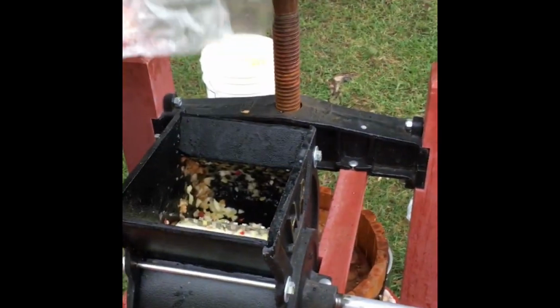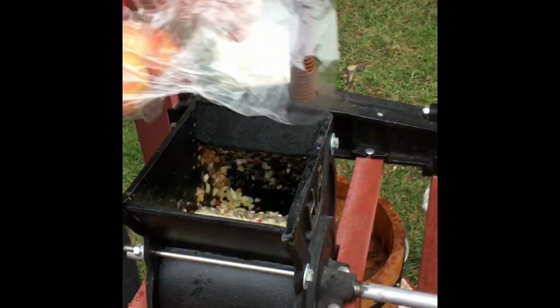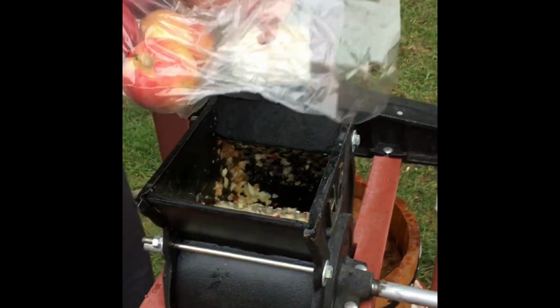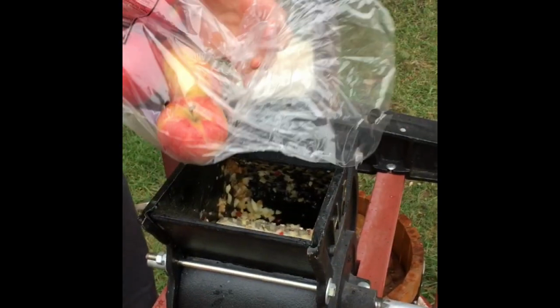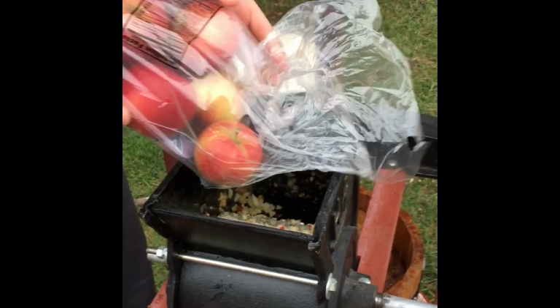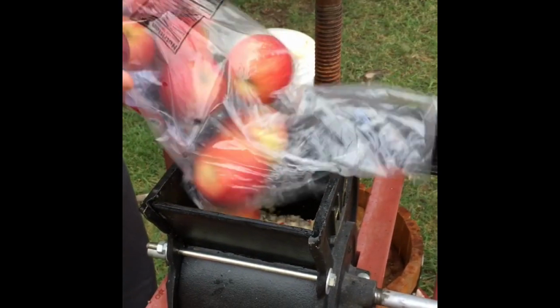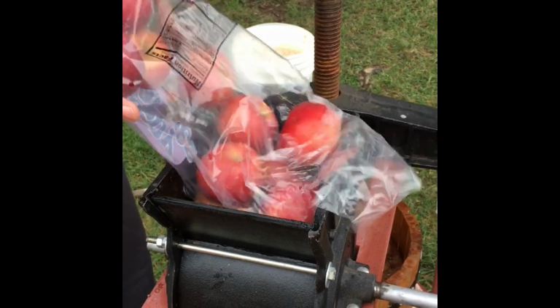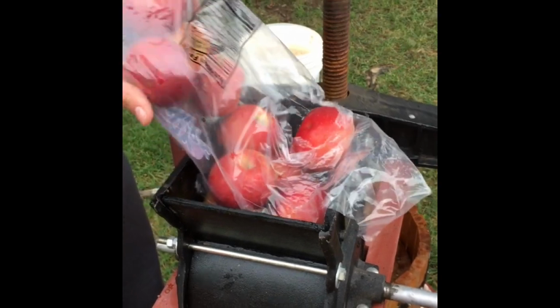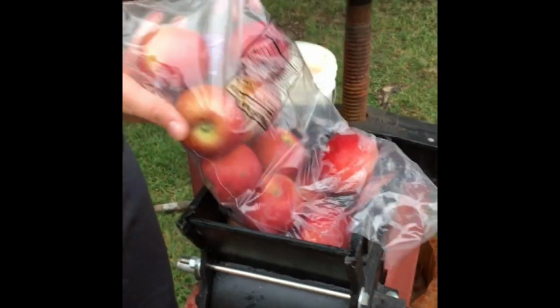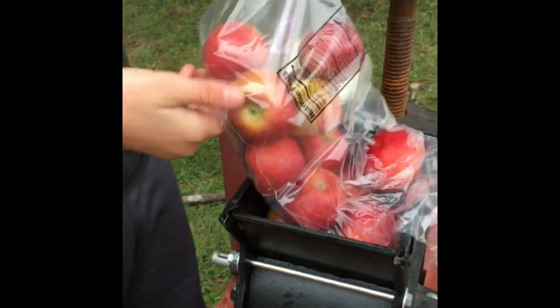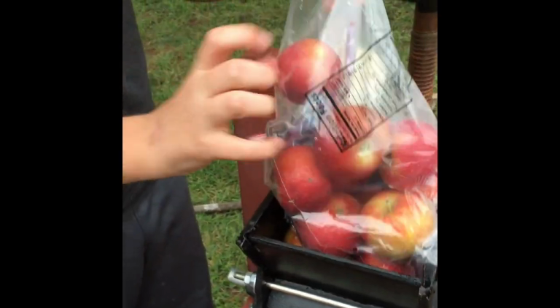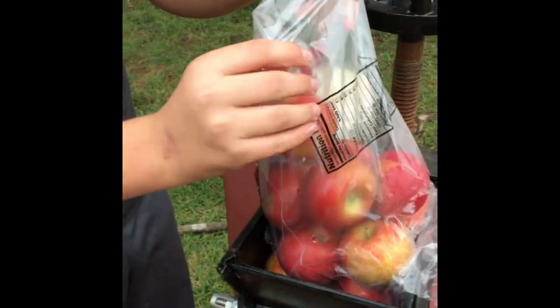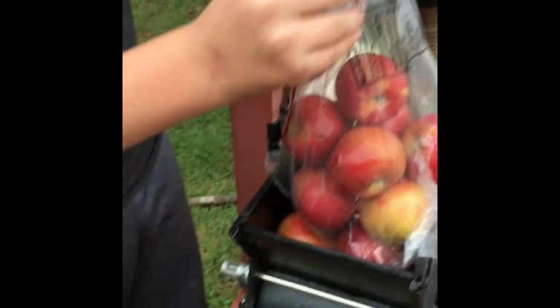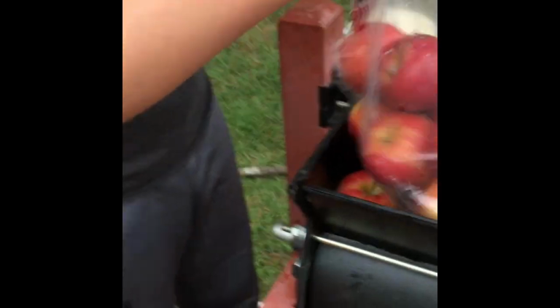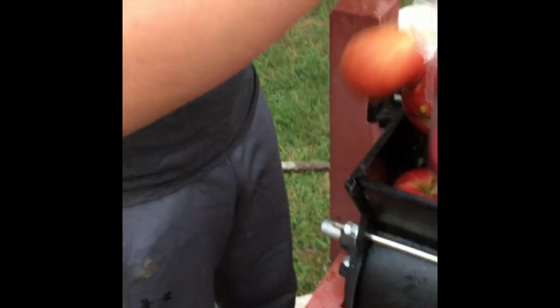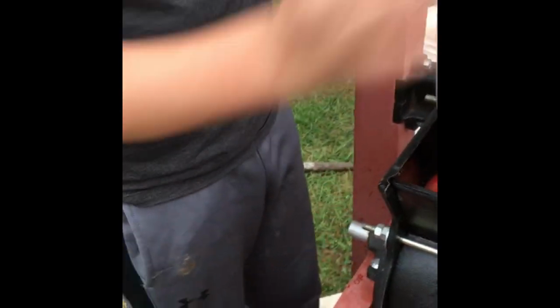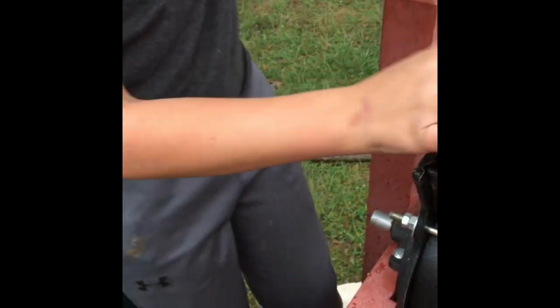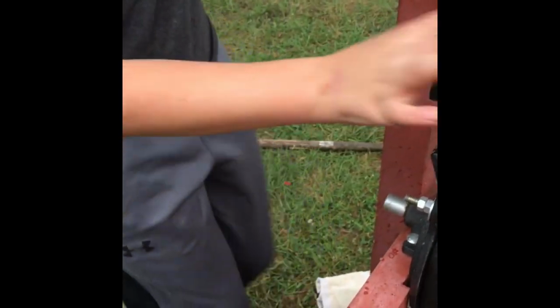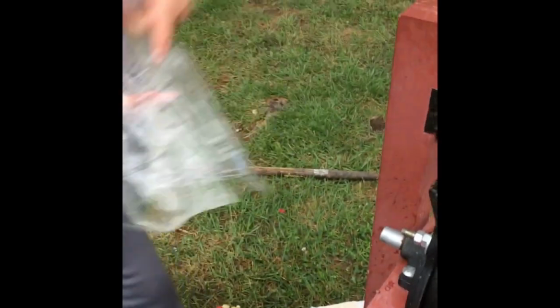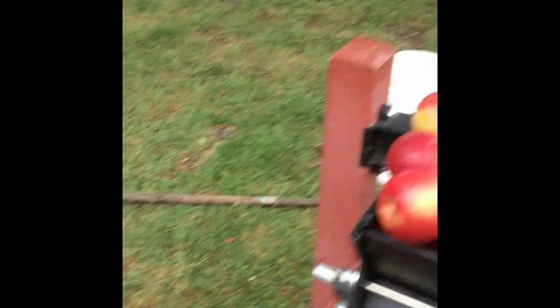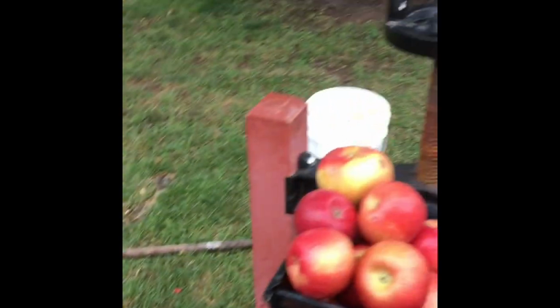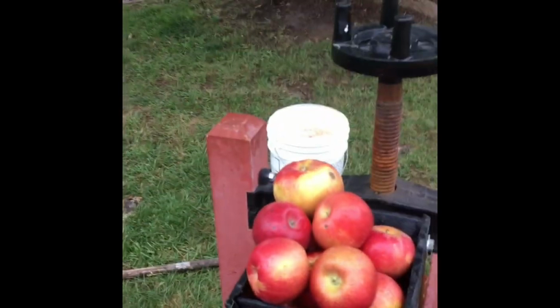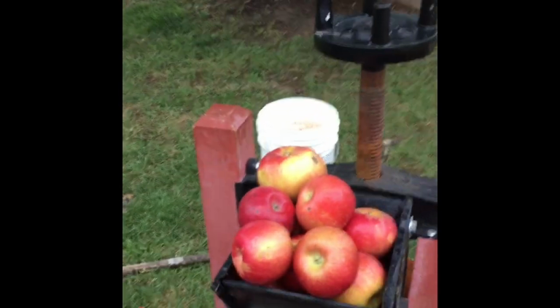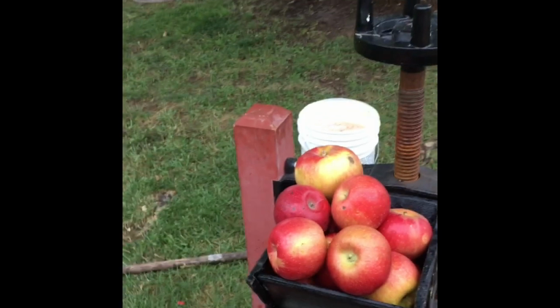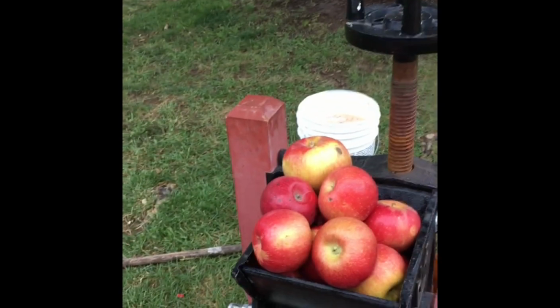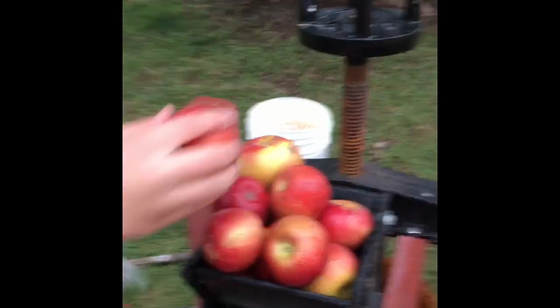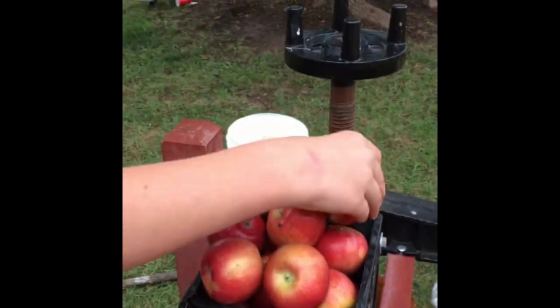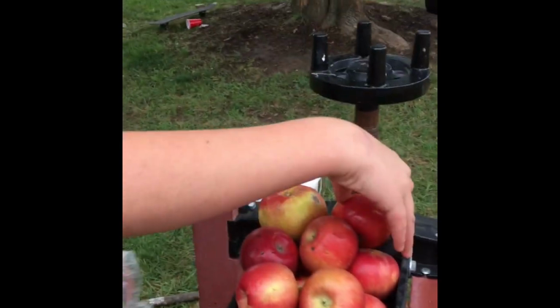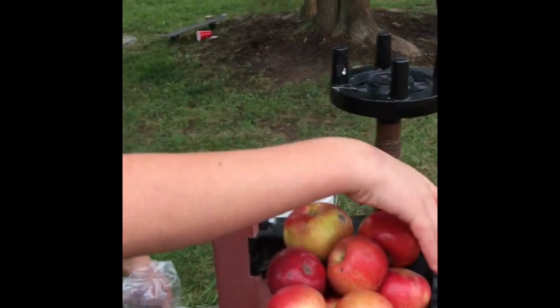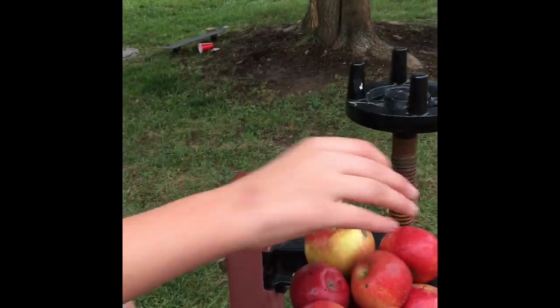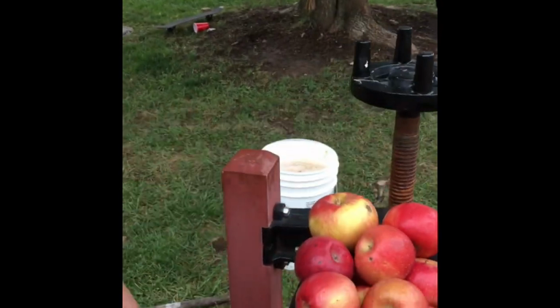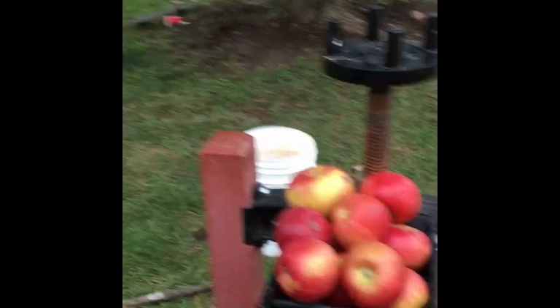It's a three pound bag of apples. I'm going to demonstrate how fast it chews through. Okay buddy, you hold this while I...